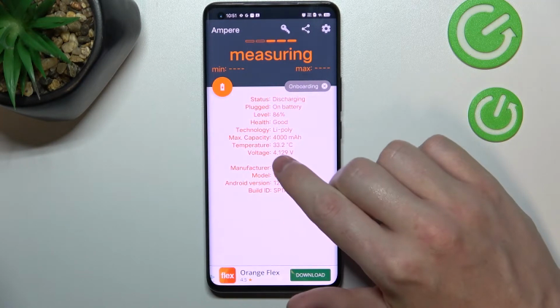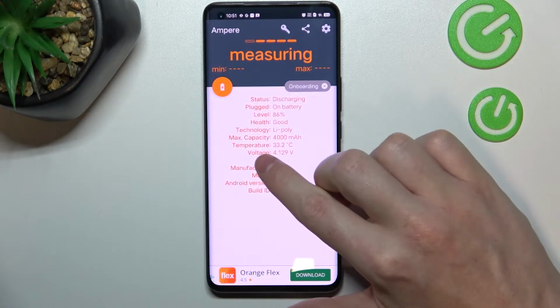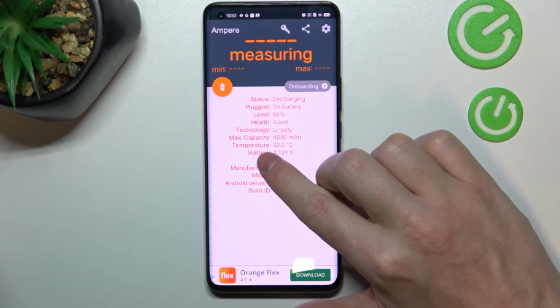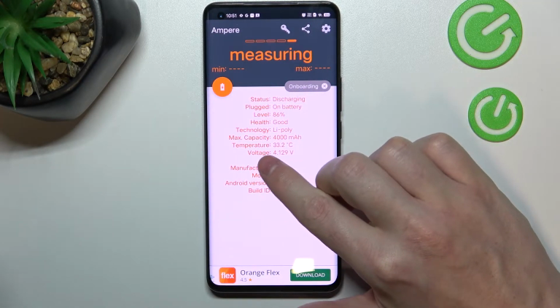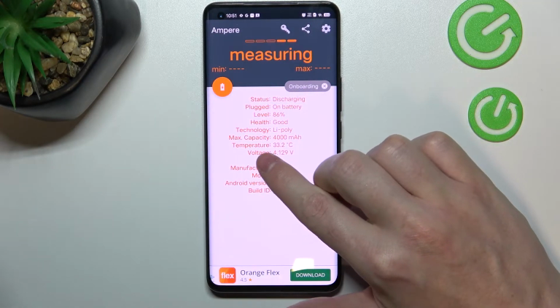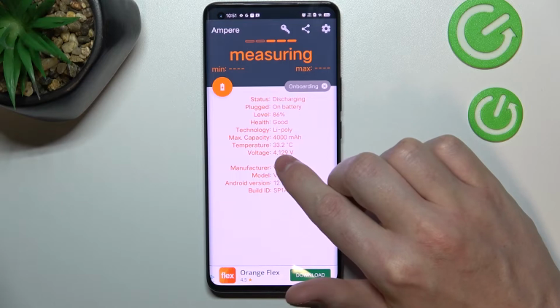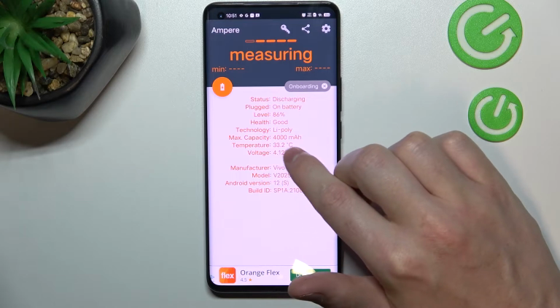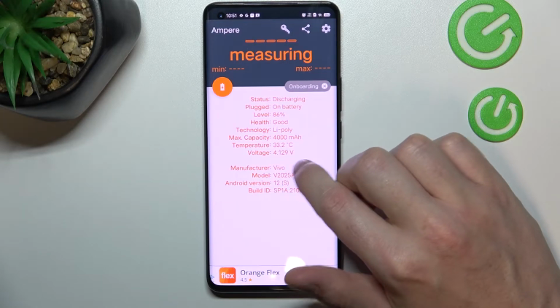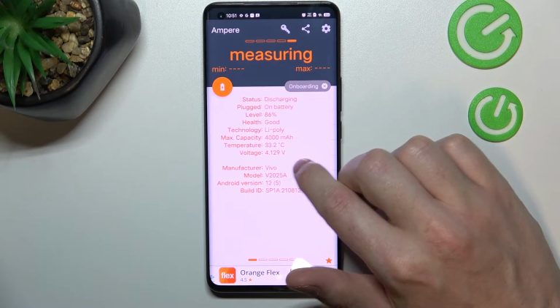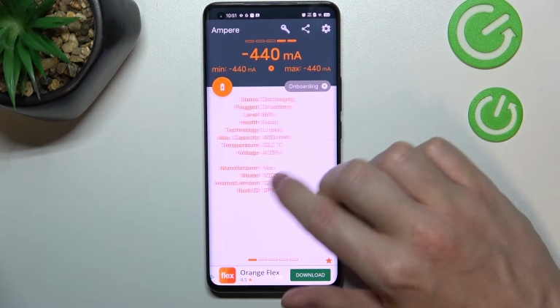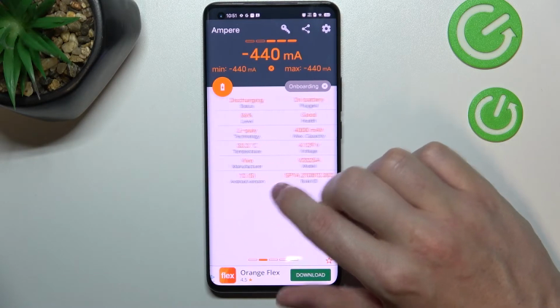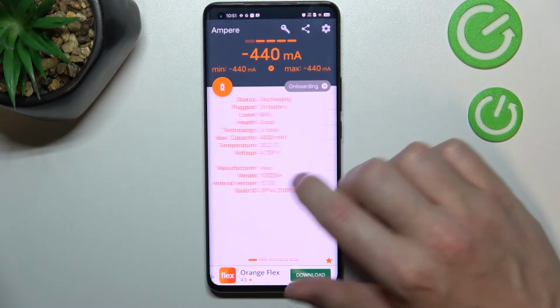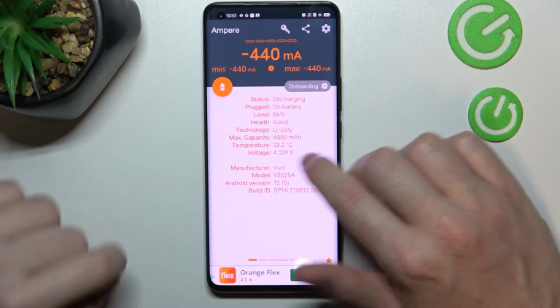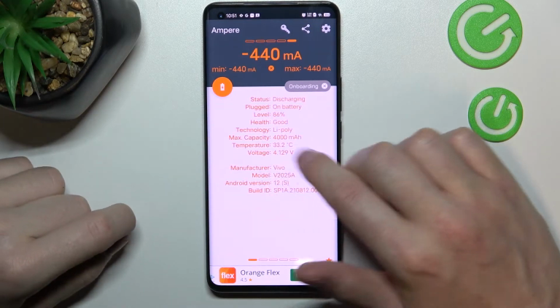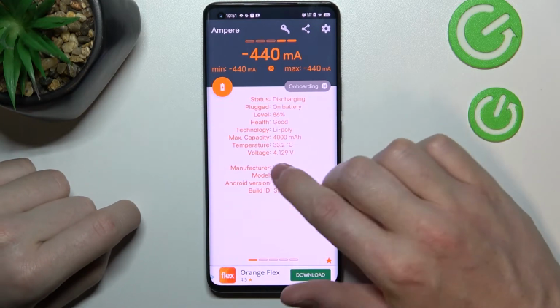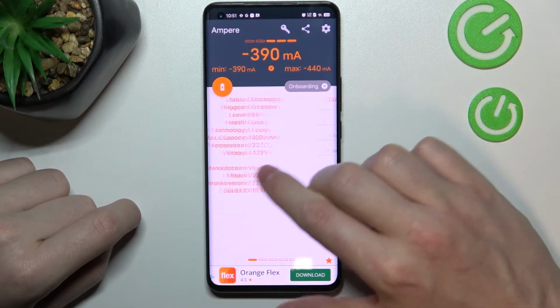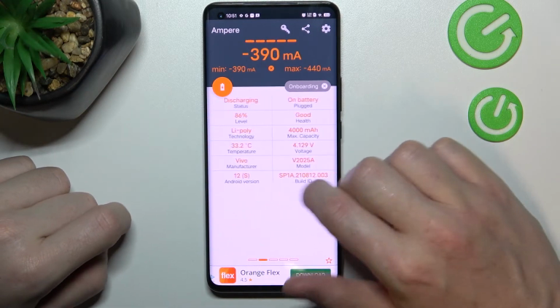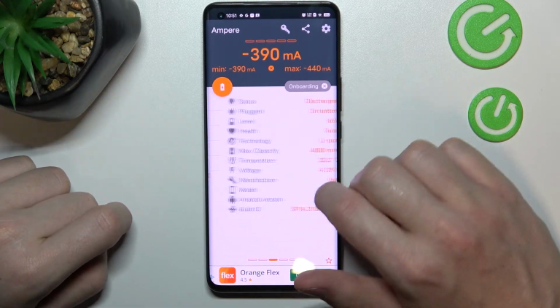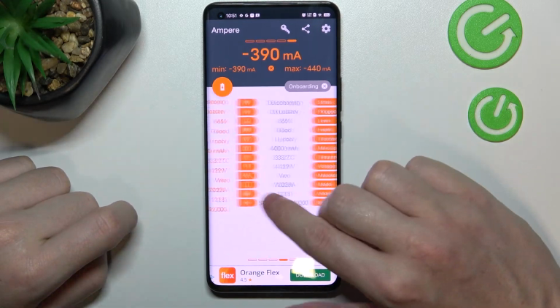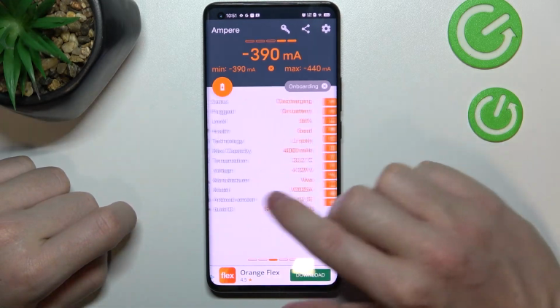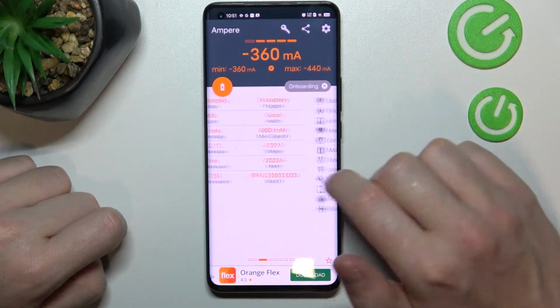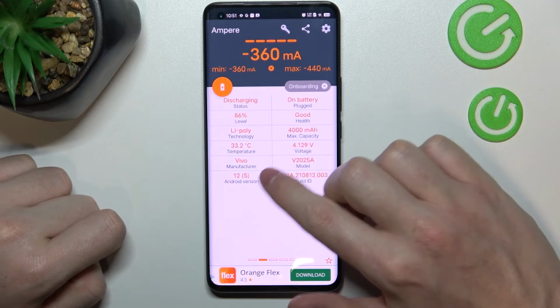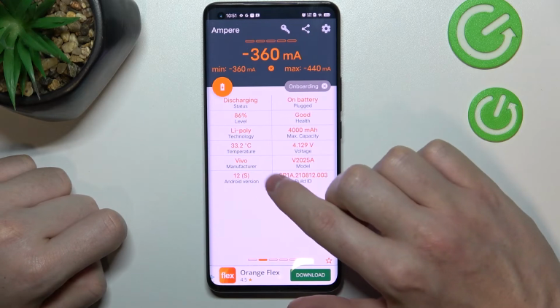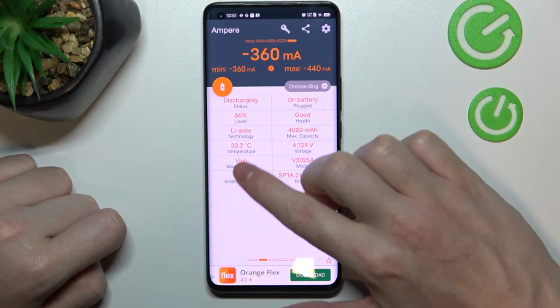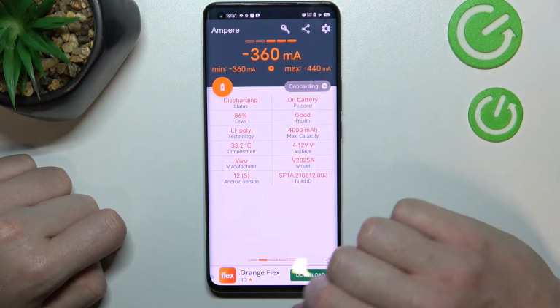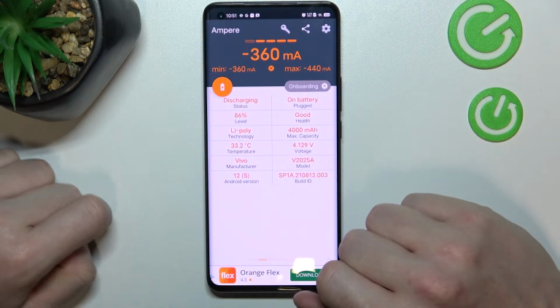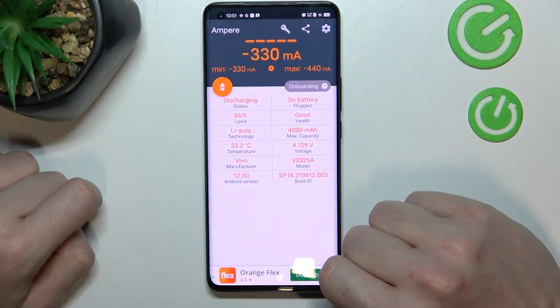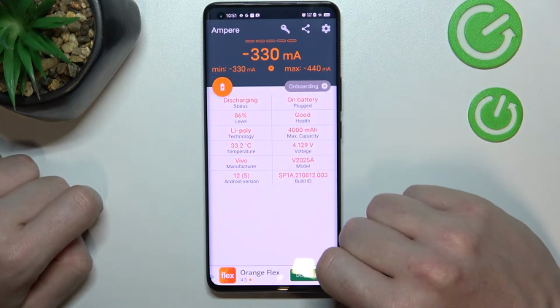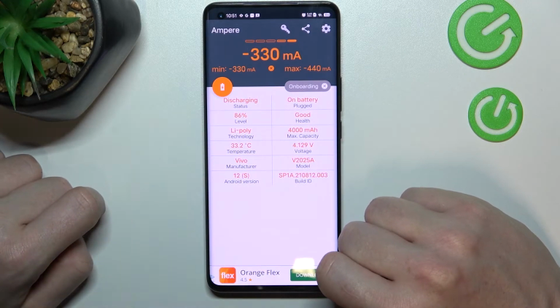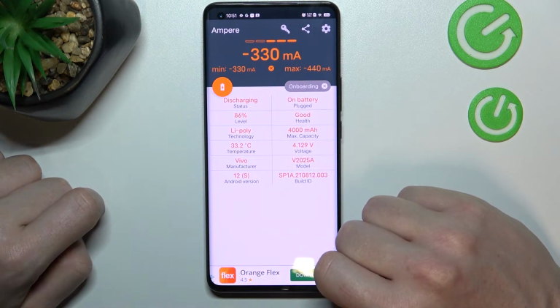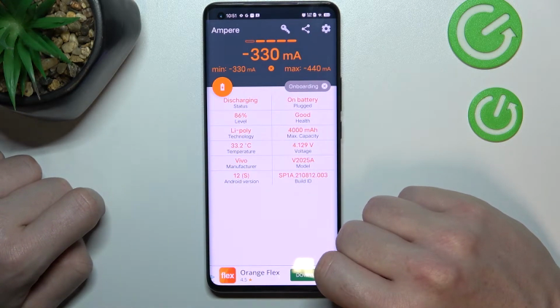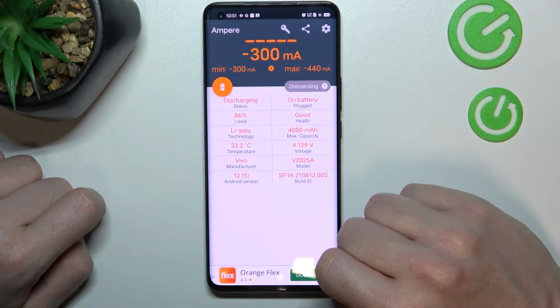There should be a temperature tab in the first statistics and any other. So here it is — temperature is 32.2 Celsius.